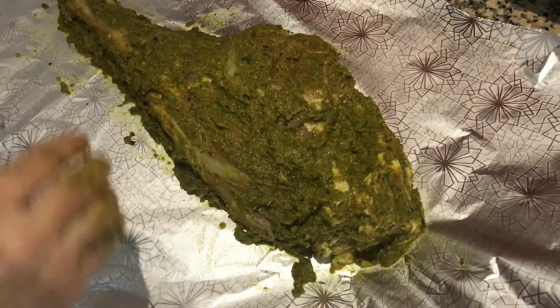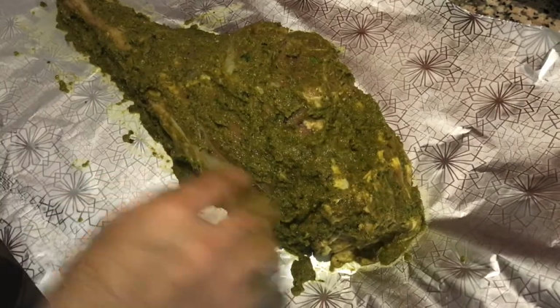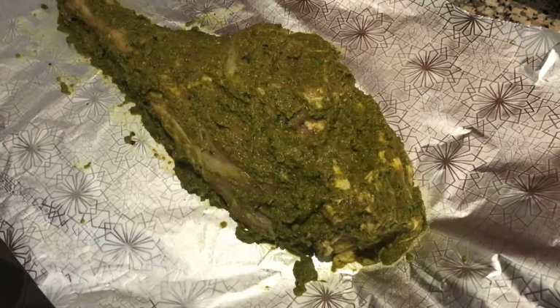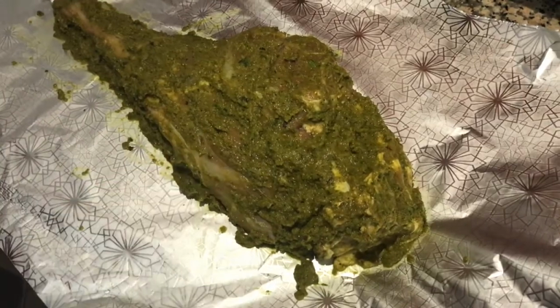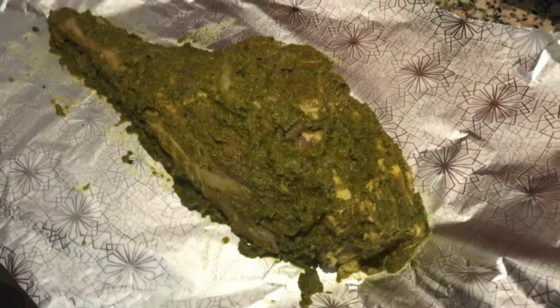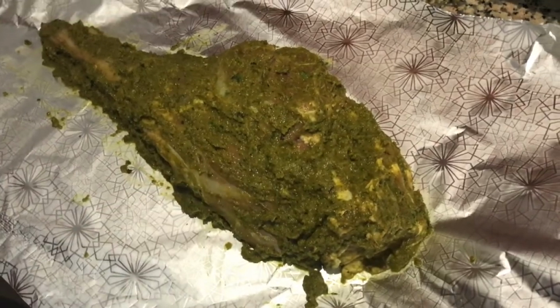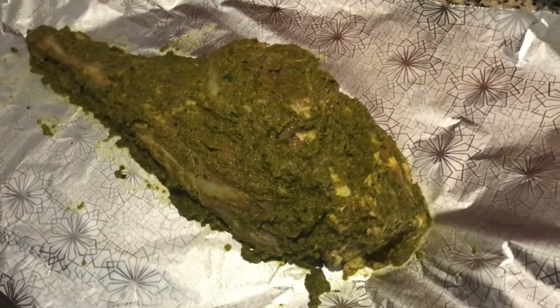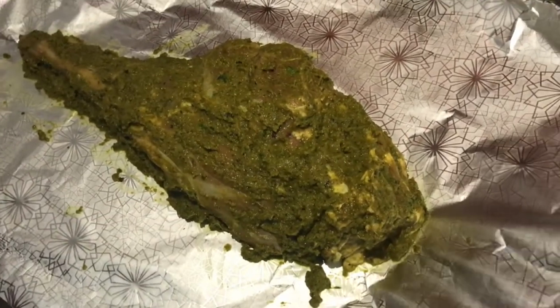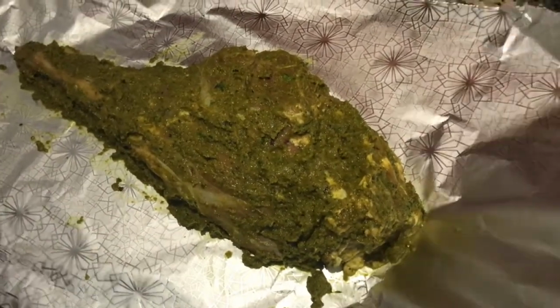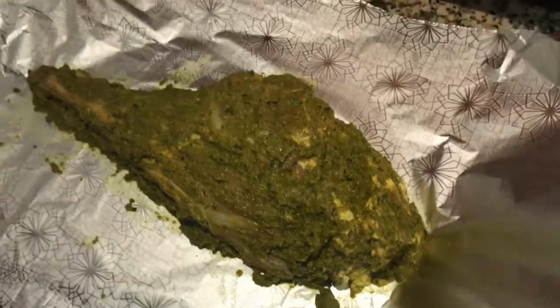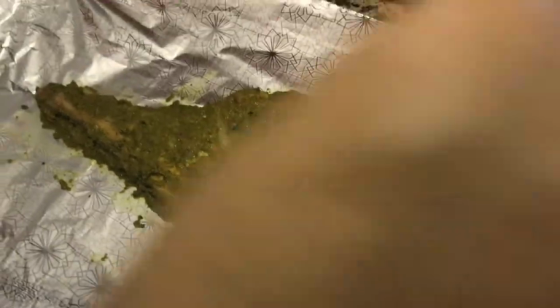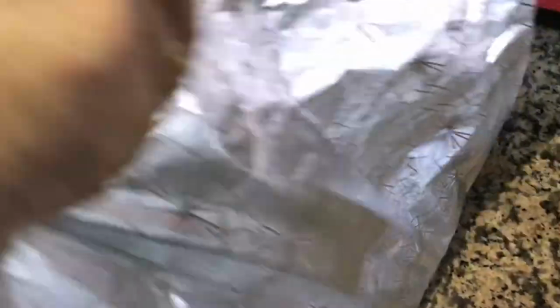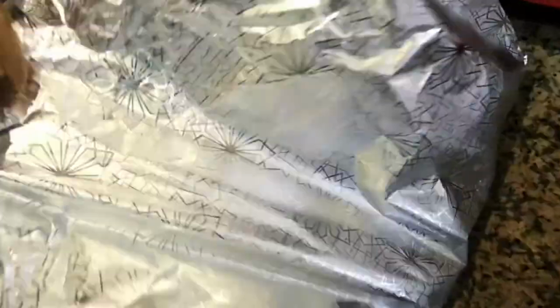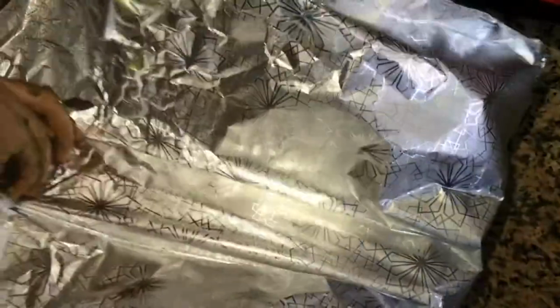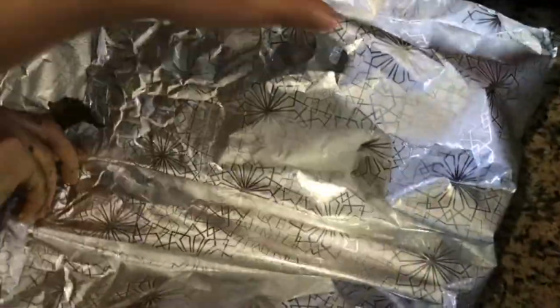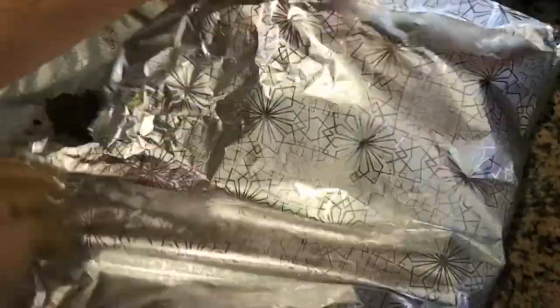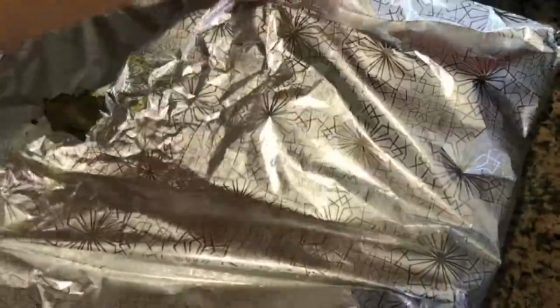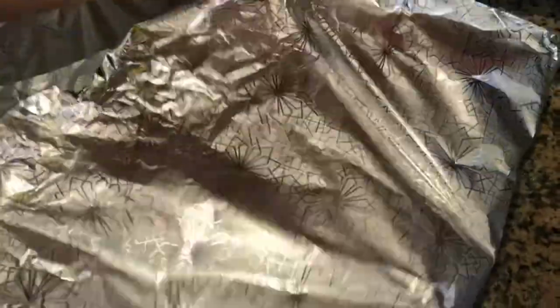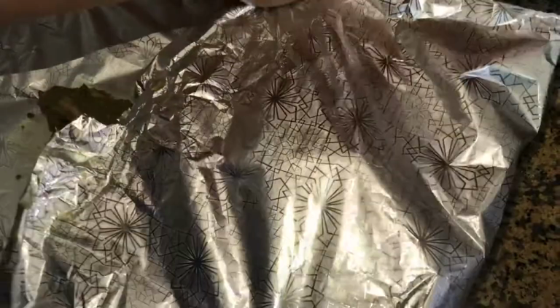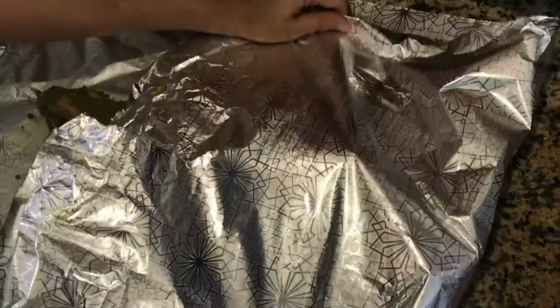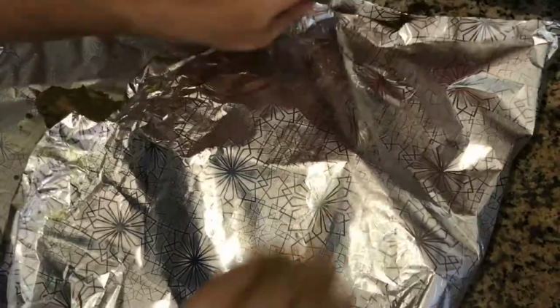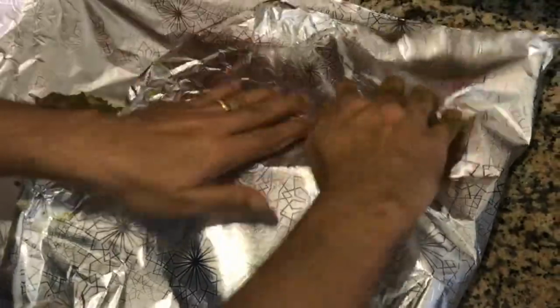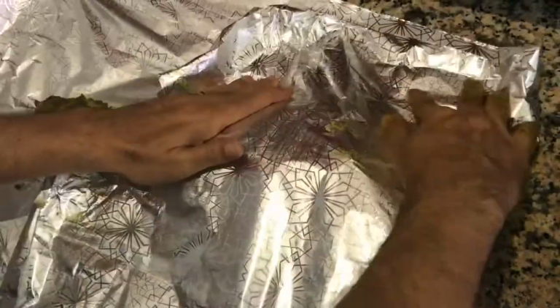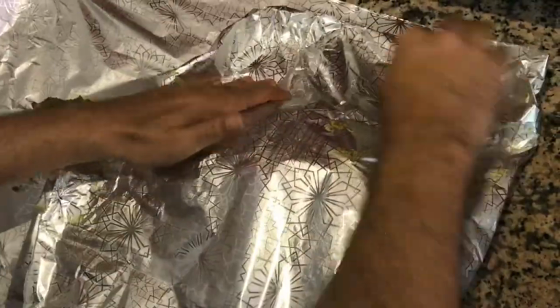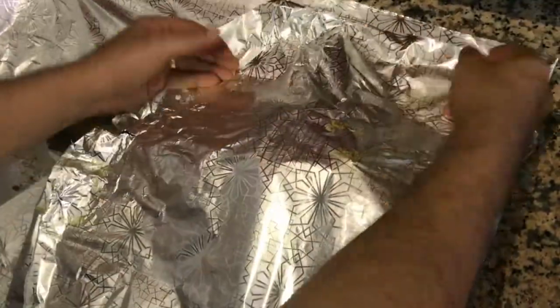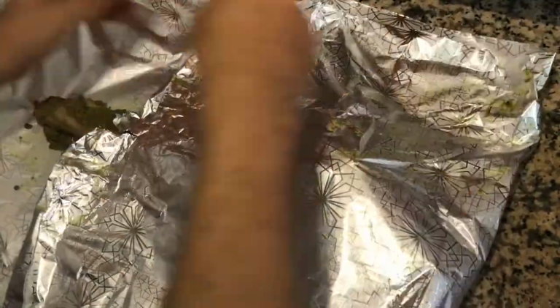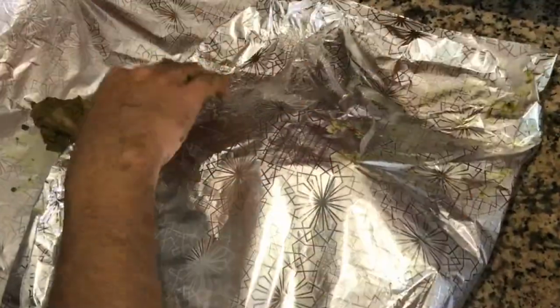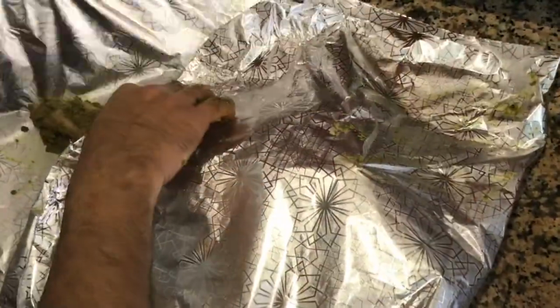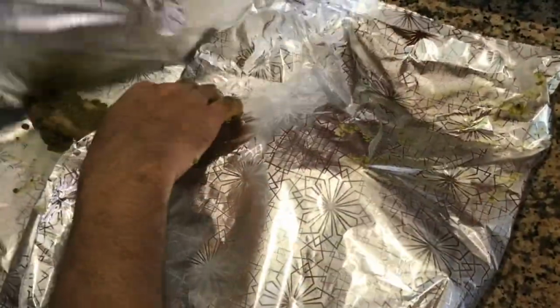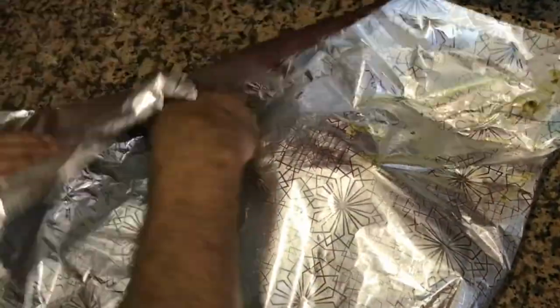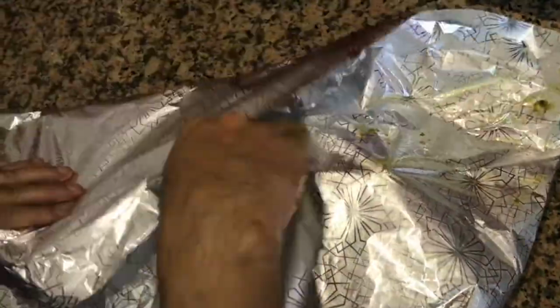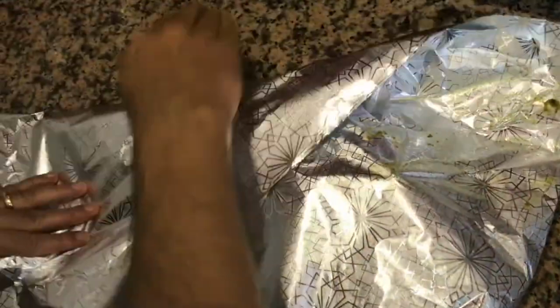We have to put it in the fridge and we have to put it in the foil.